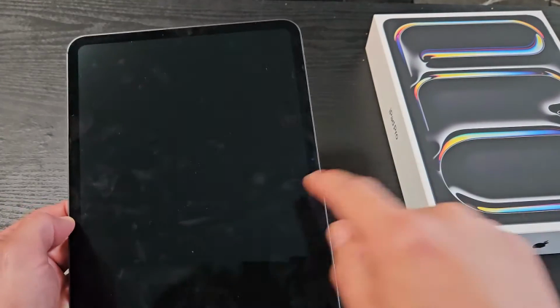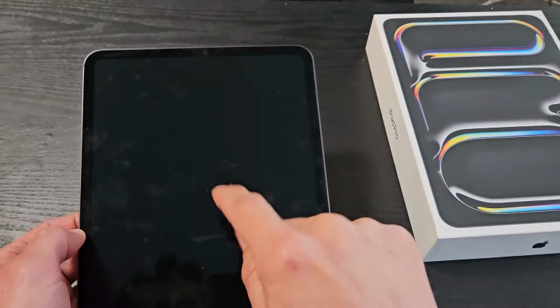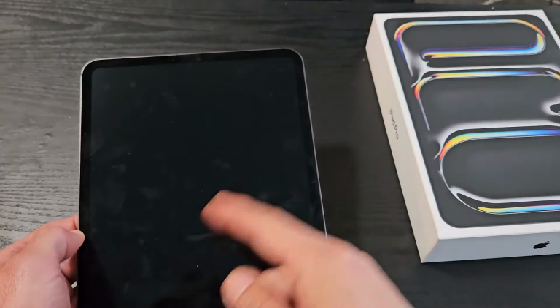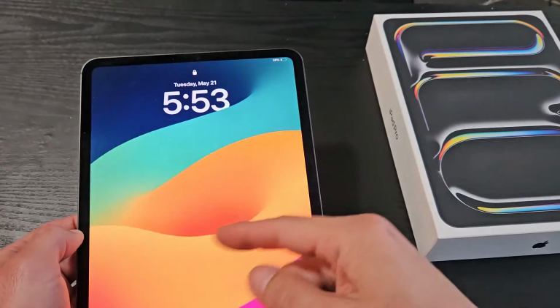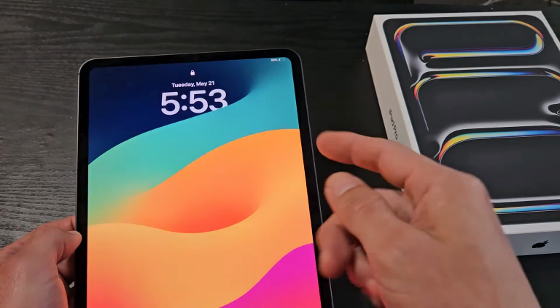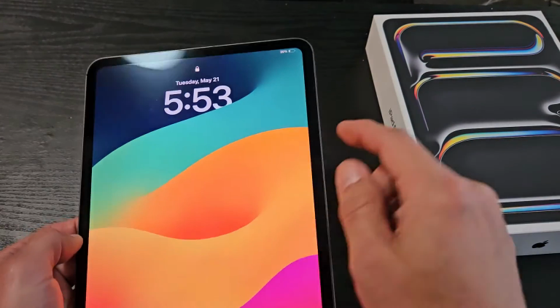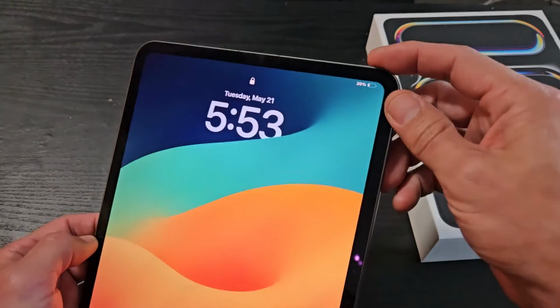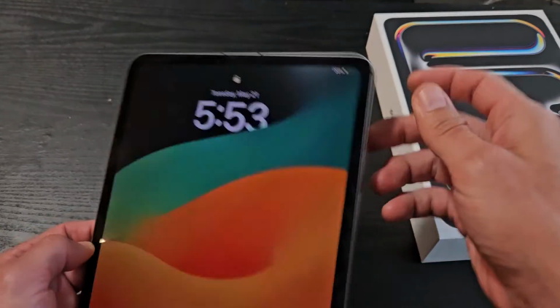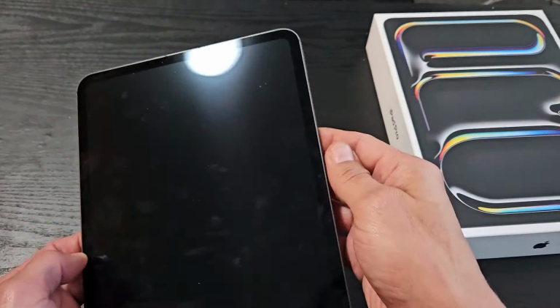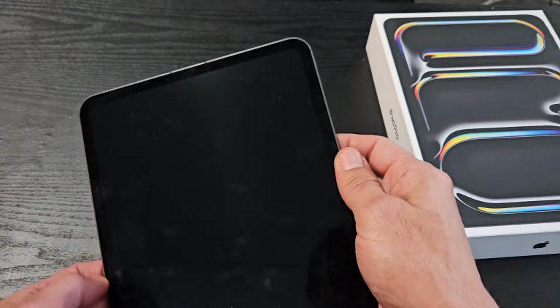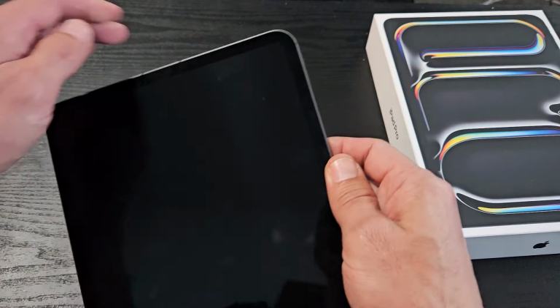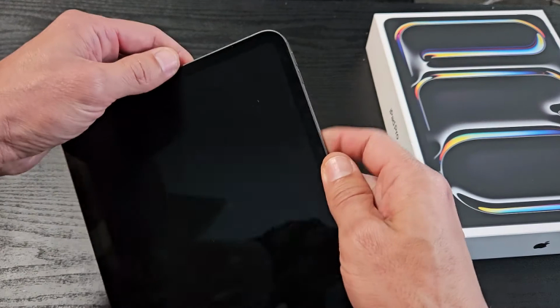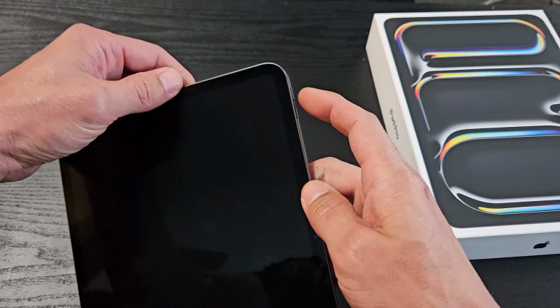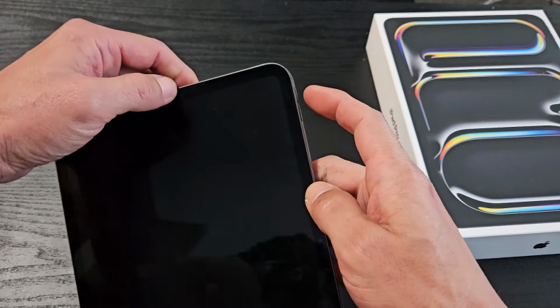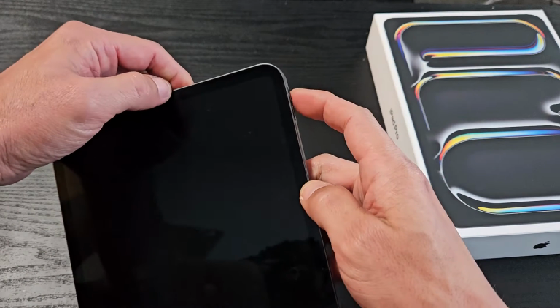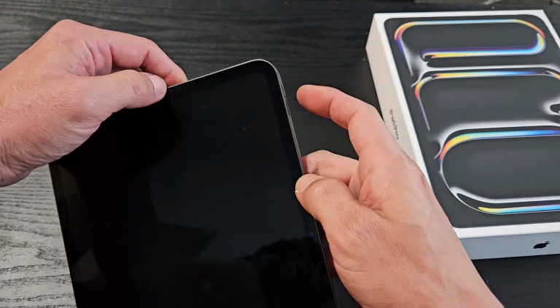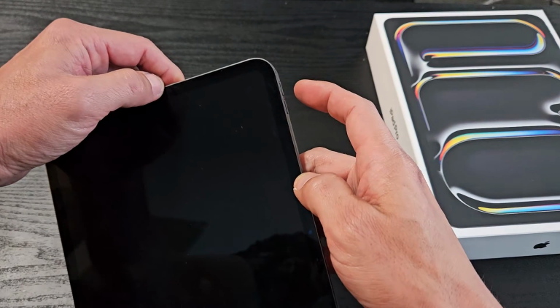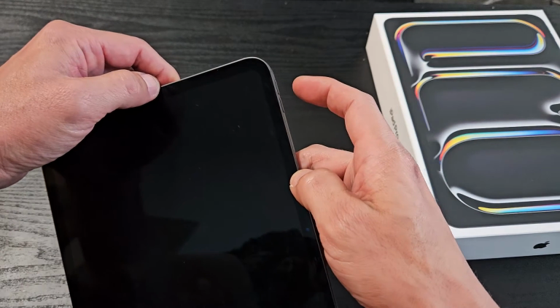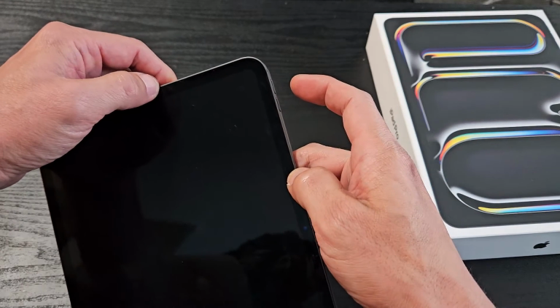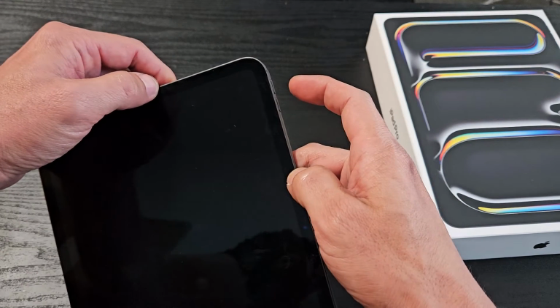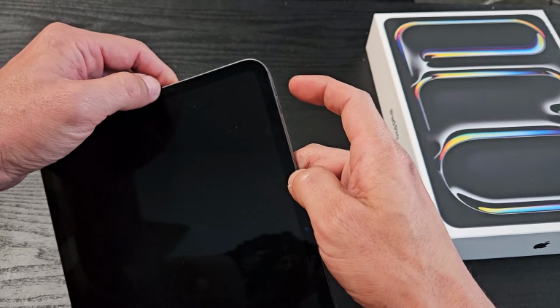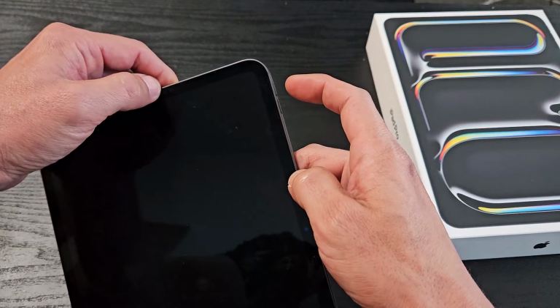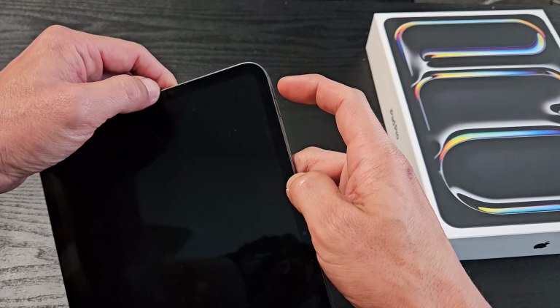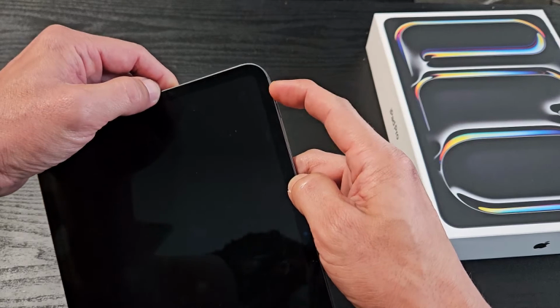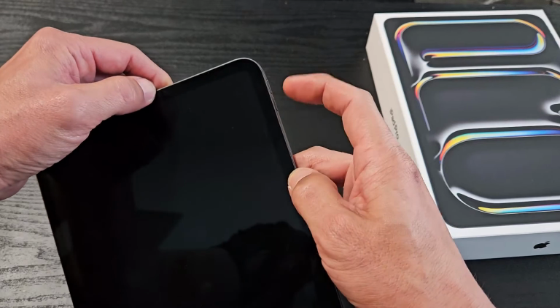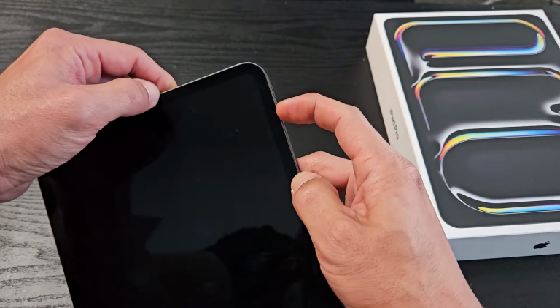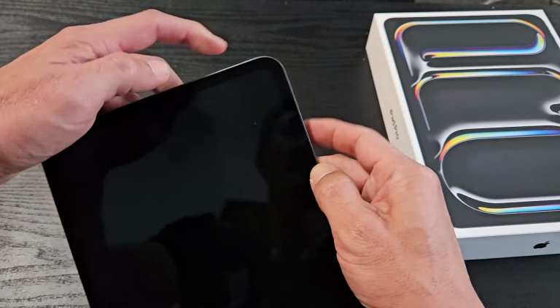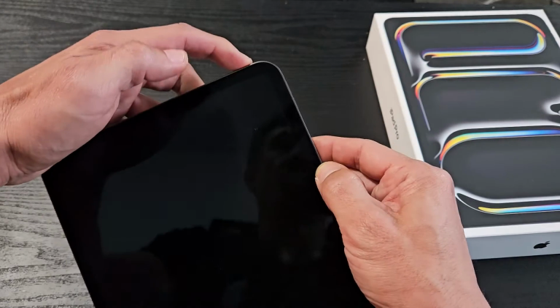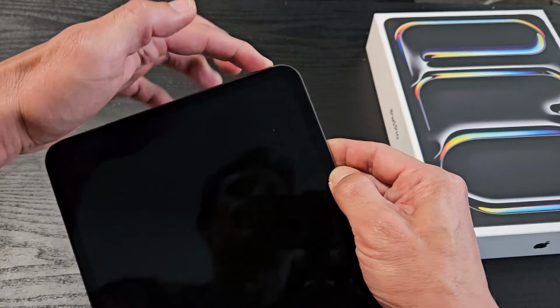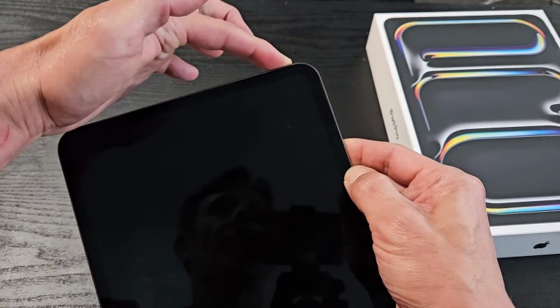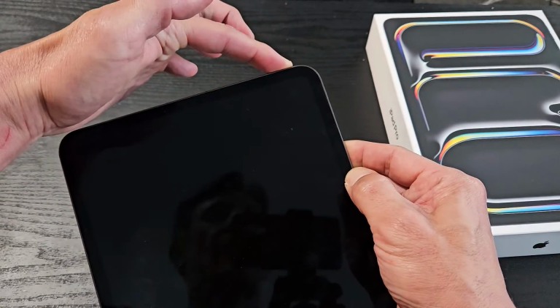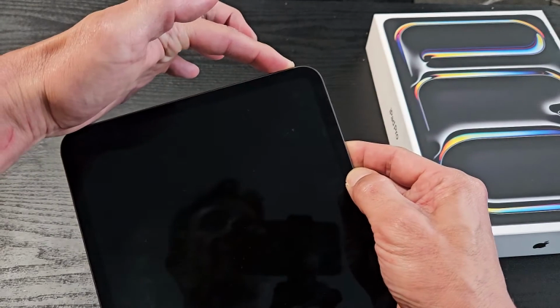So we're going to pretend my screen is not working and it's totally black, and then we're going to go for it right now. Follow along. Volume up, volume down. Press and hold that power button now.